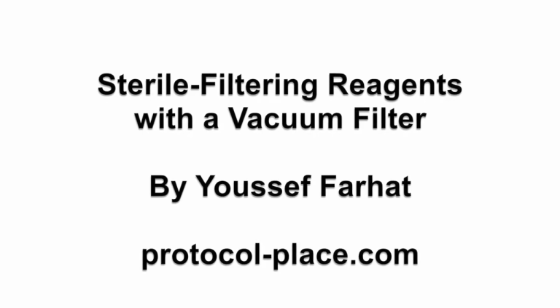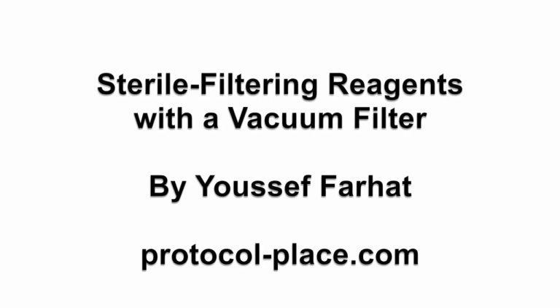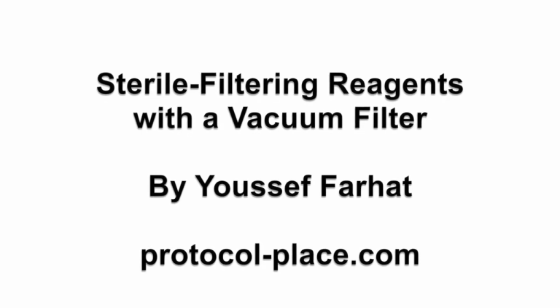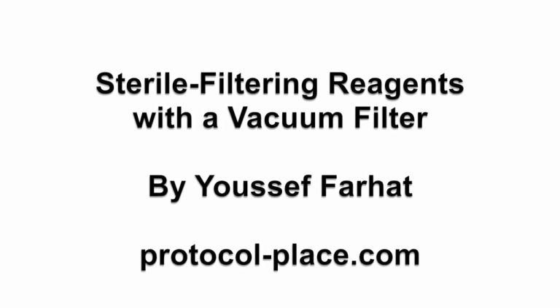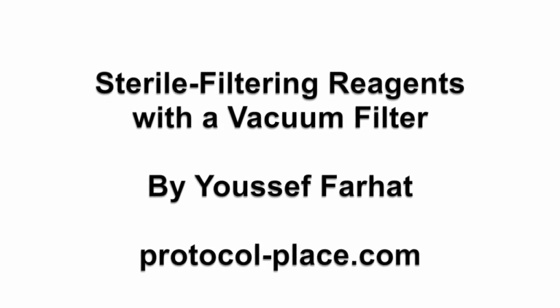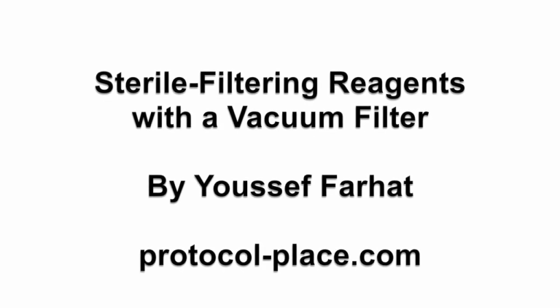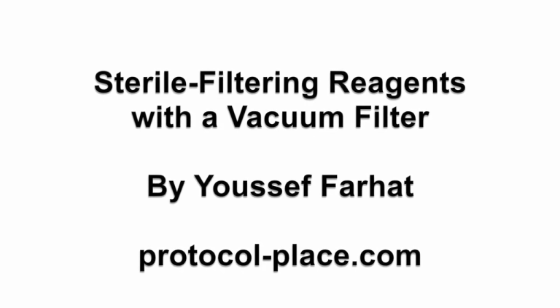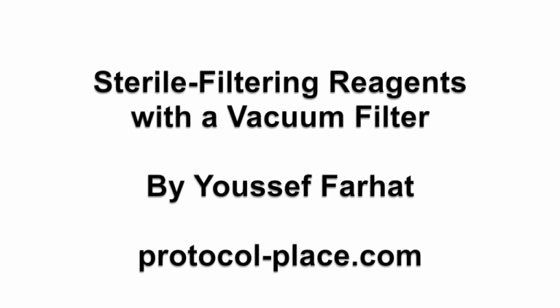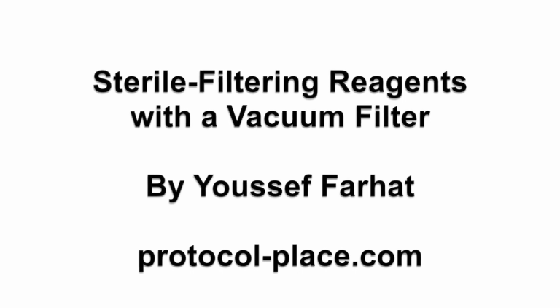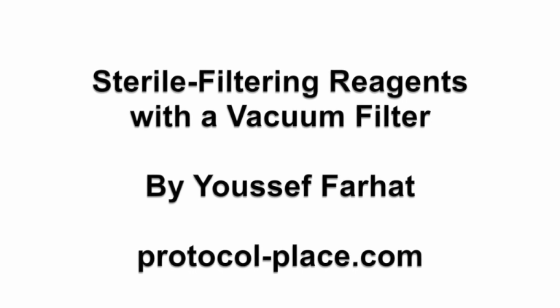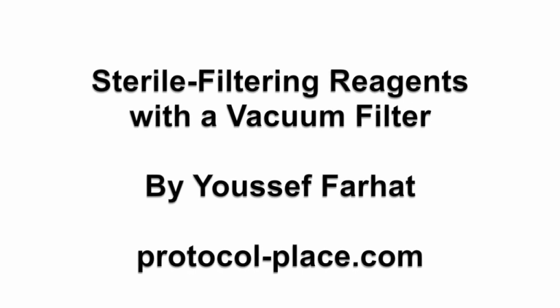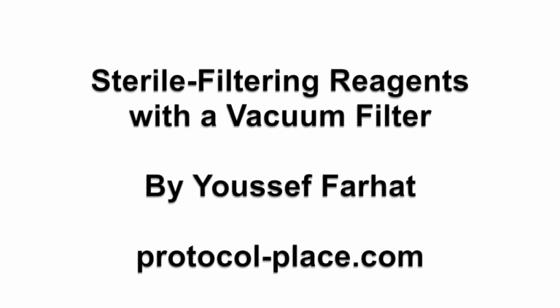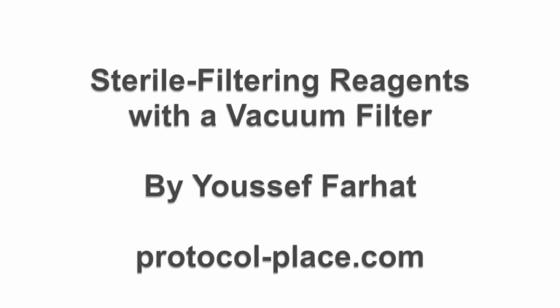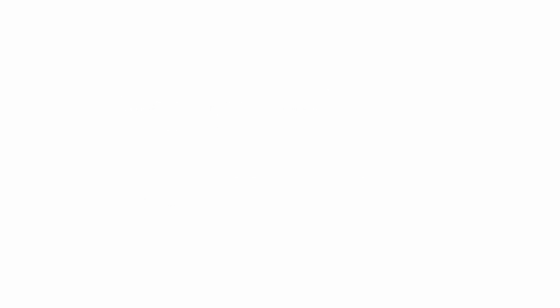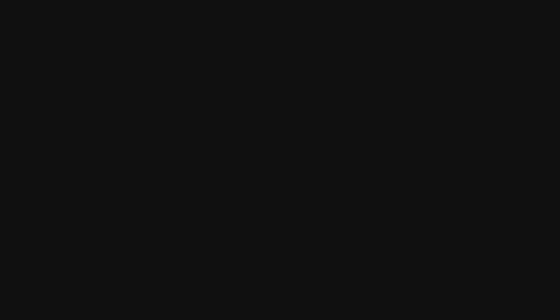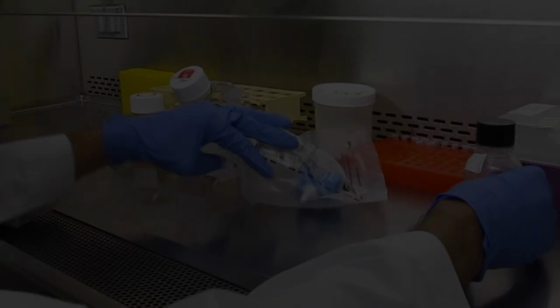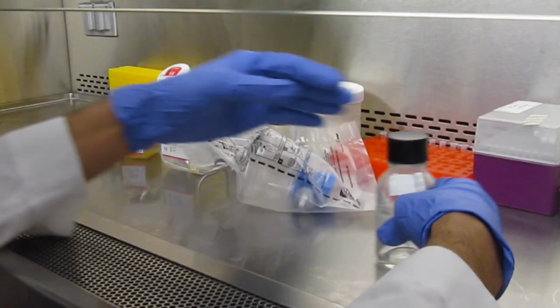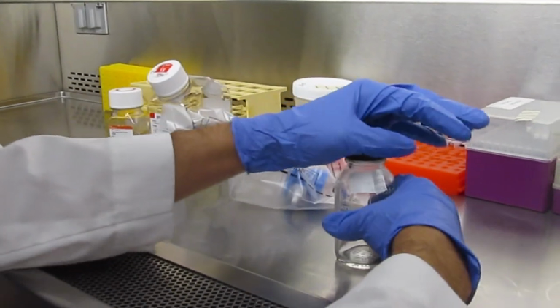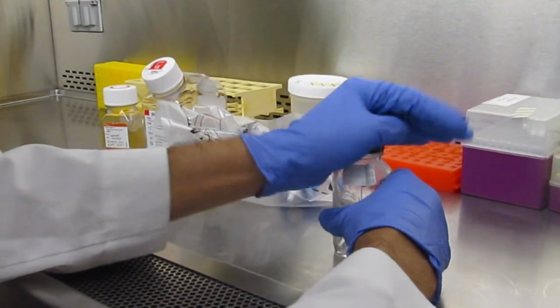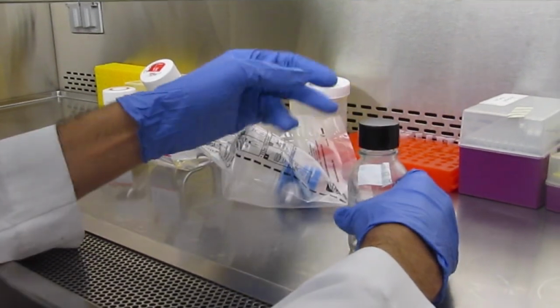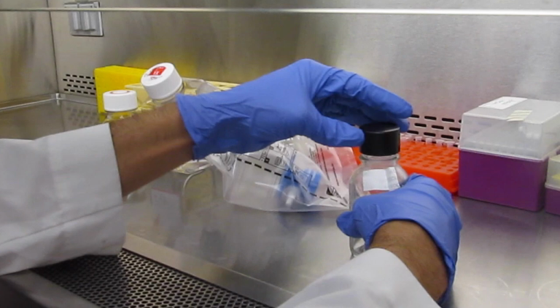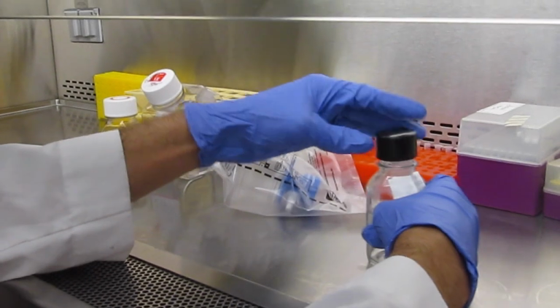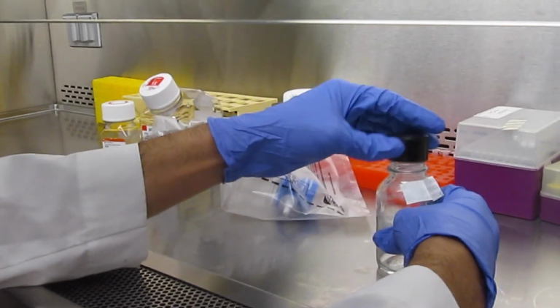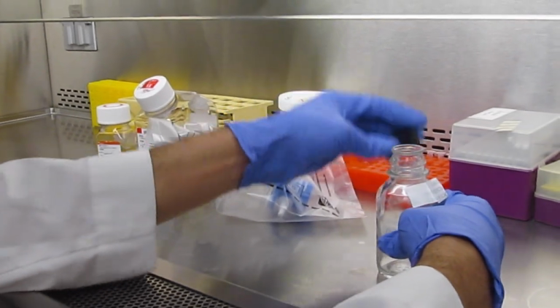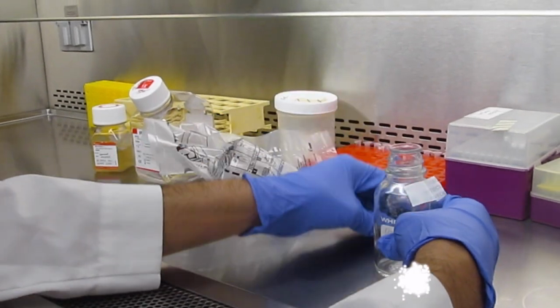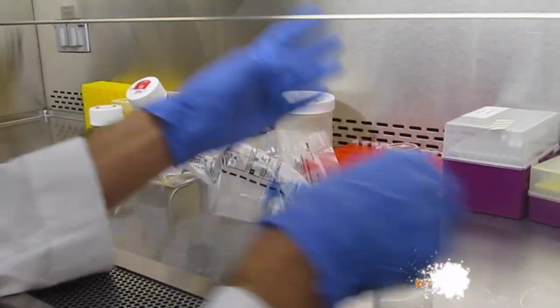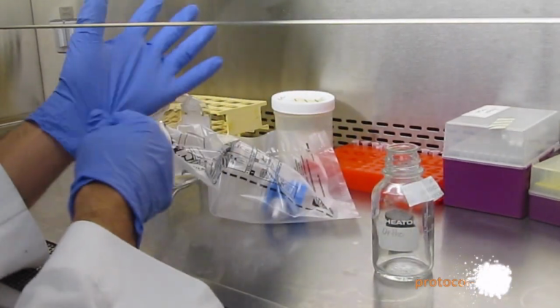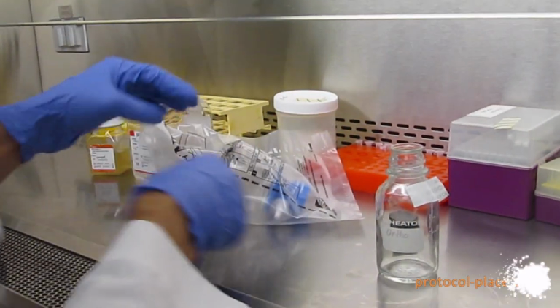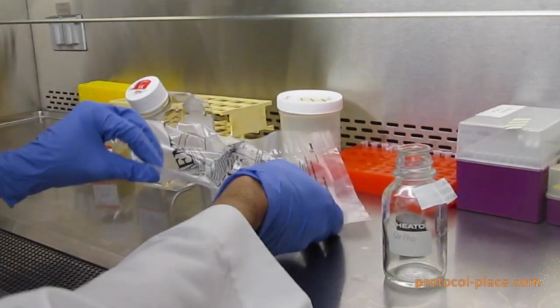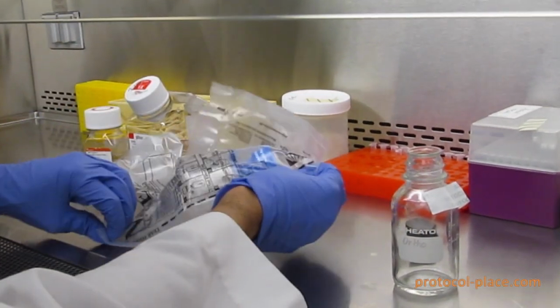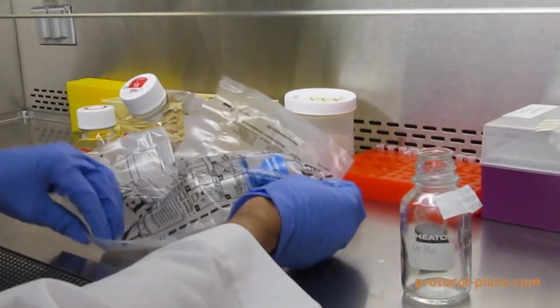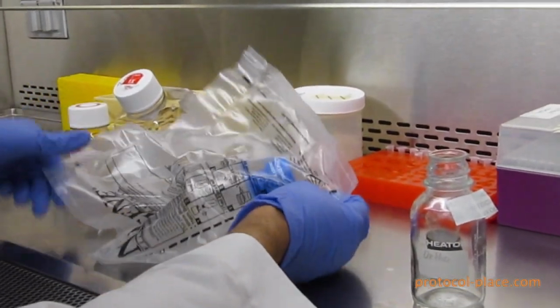In this short video we're going to demonstrate how to sterile filter reagents with a vacuum filter. This whole procedure is going to be carried out in the sterile environment of a culture hood.